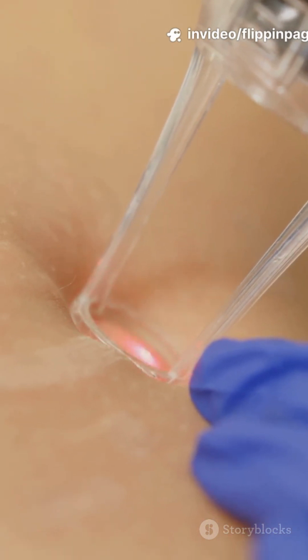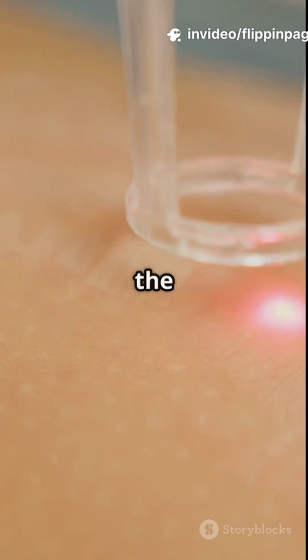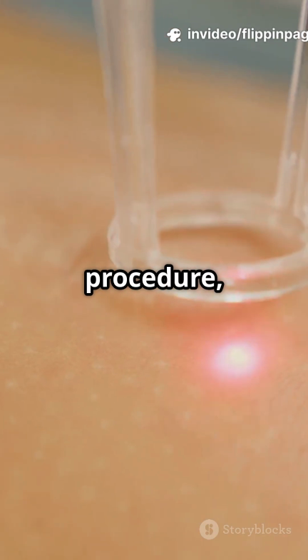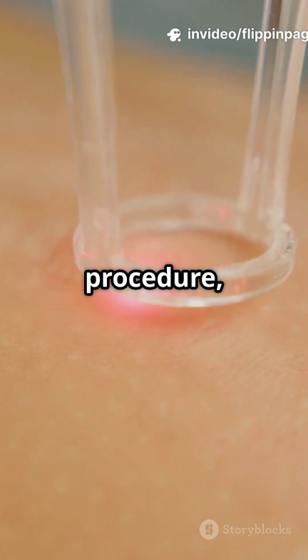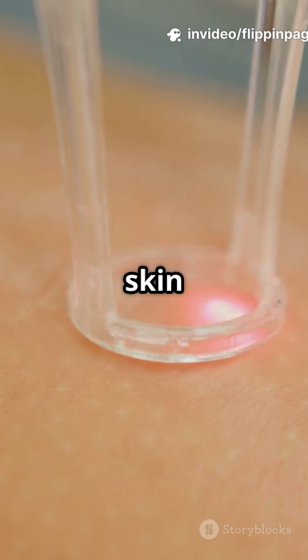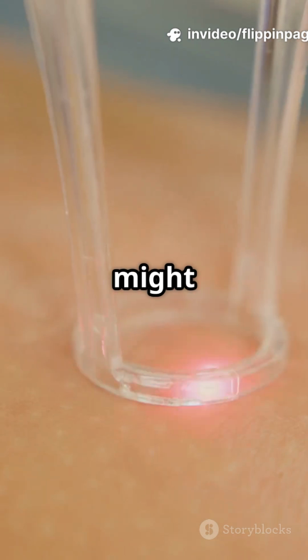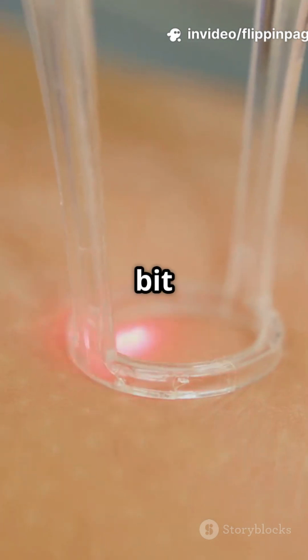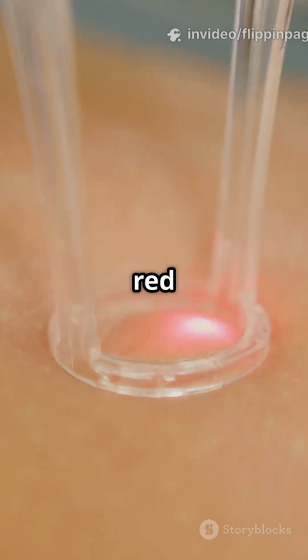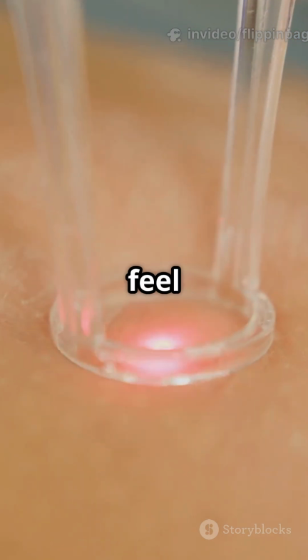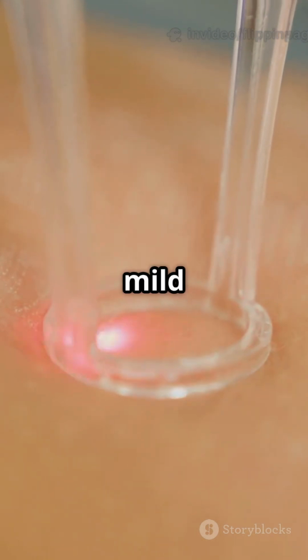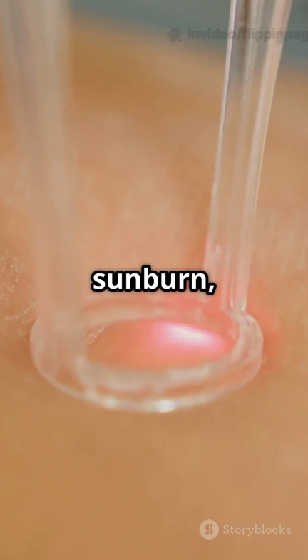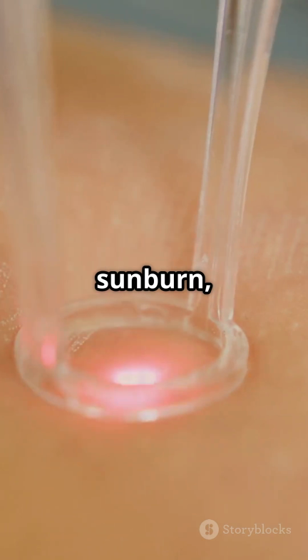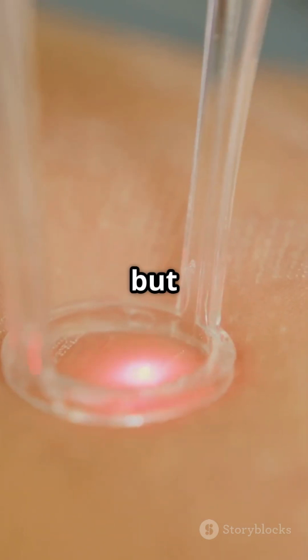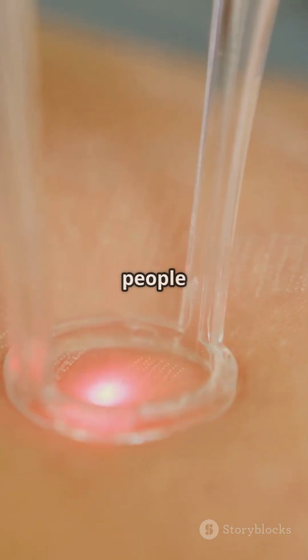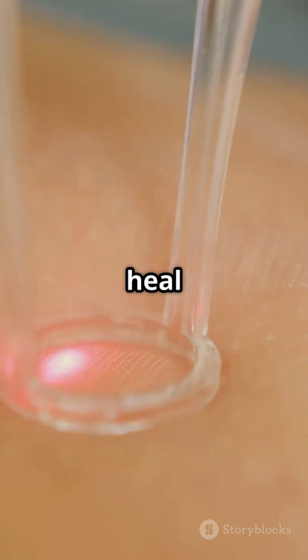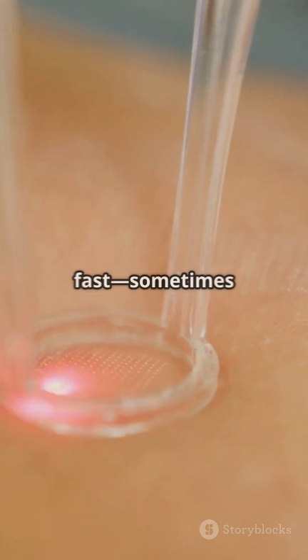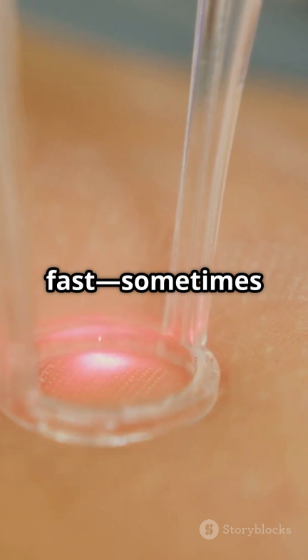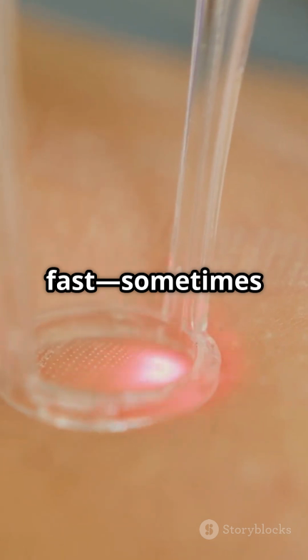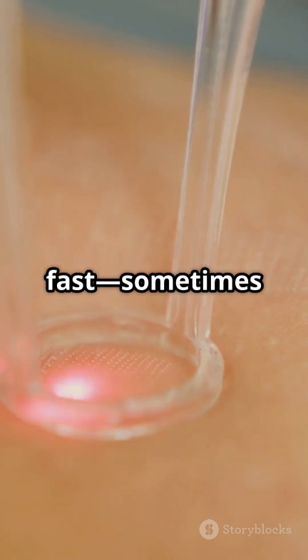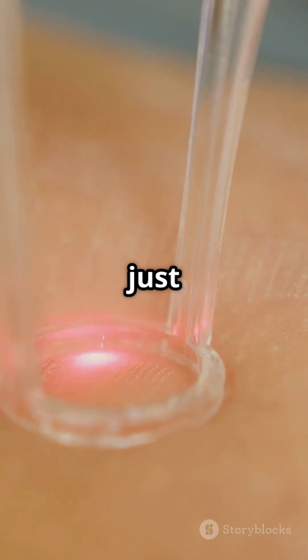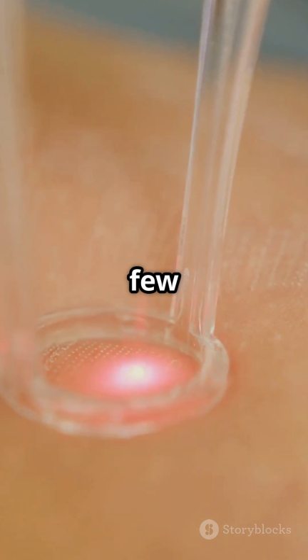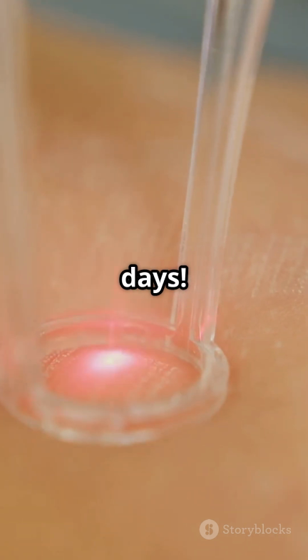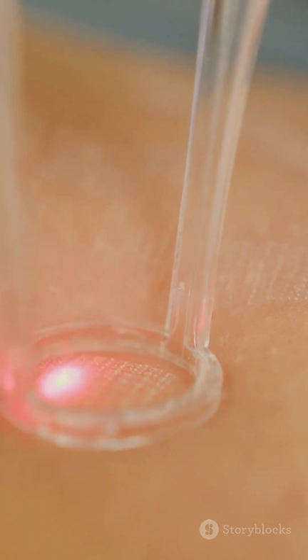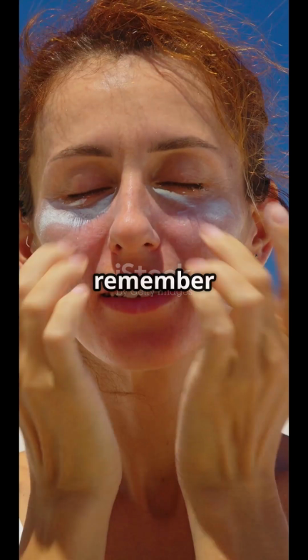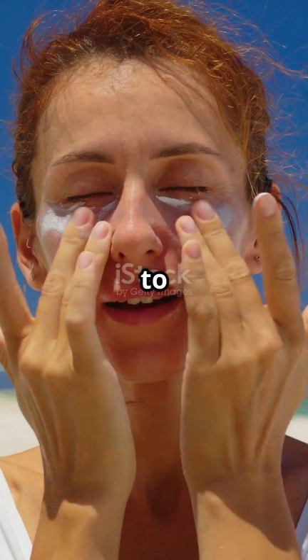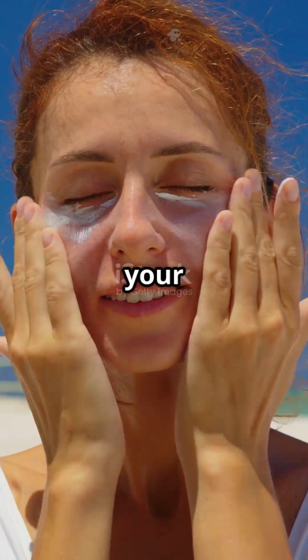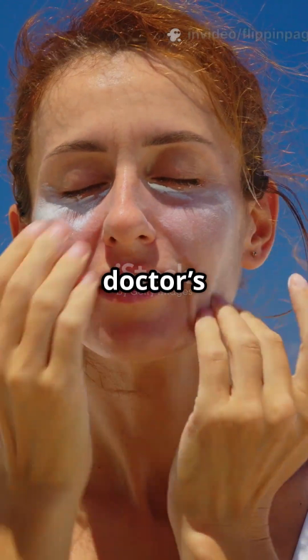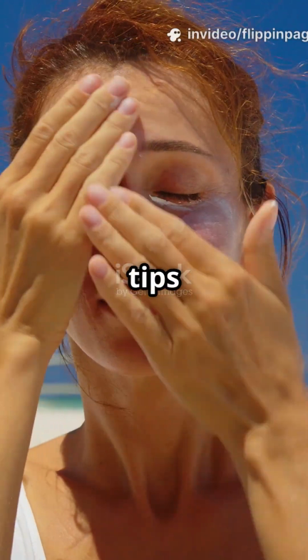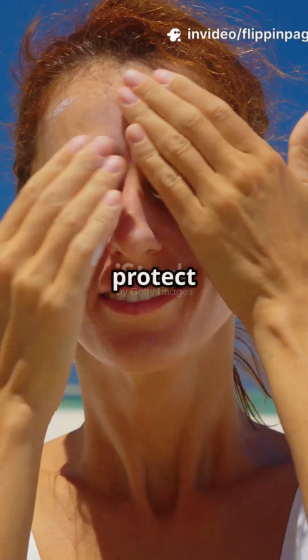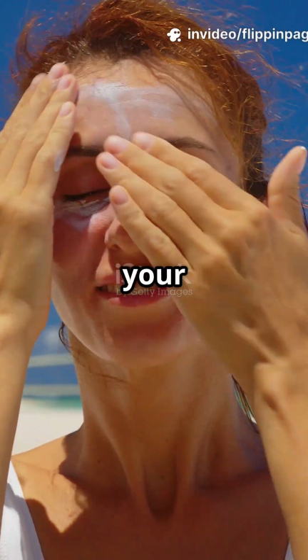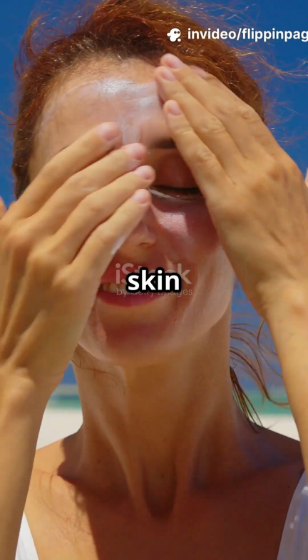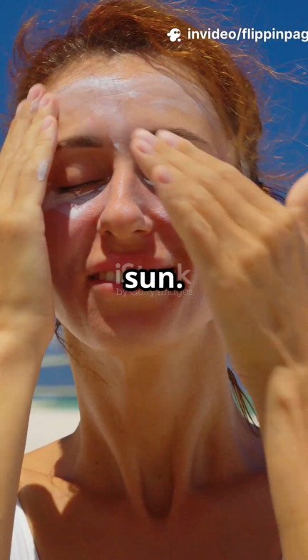After the procedure, your skin might look a bit red or feel like a mild sunburn, but most people heal up fast, sometimes in just a few days. Just remember to follow your doctor's care tips and protect your skin from the sun.